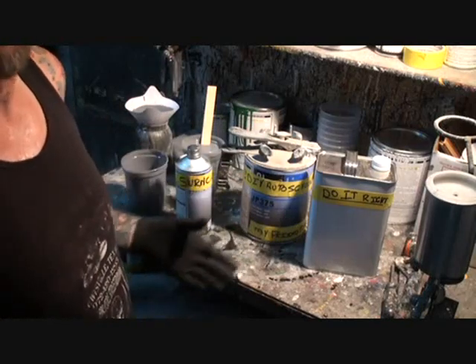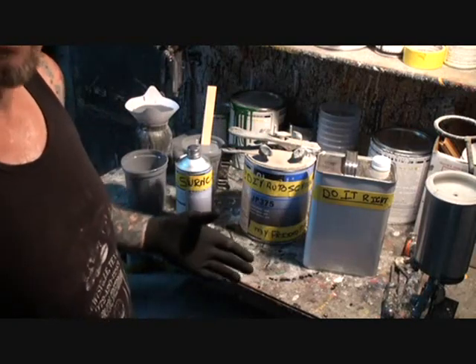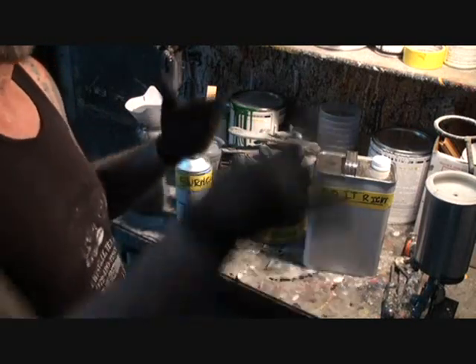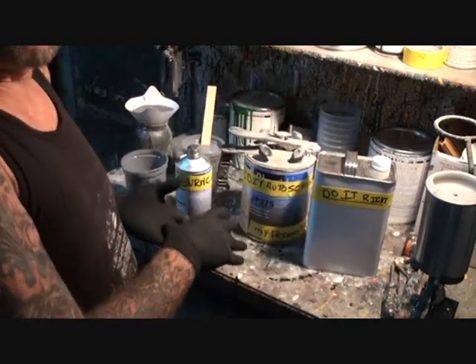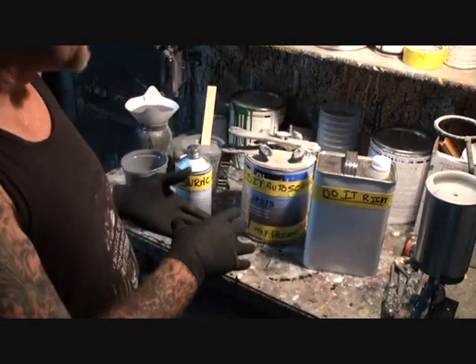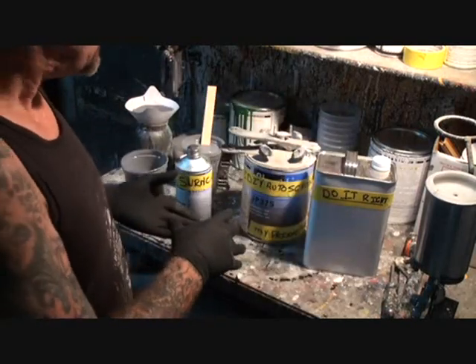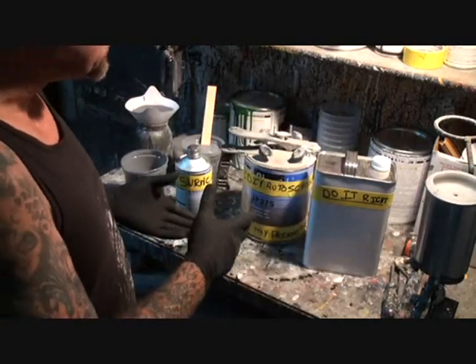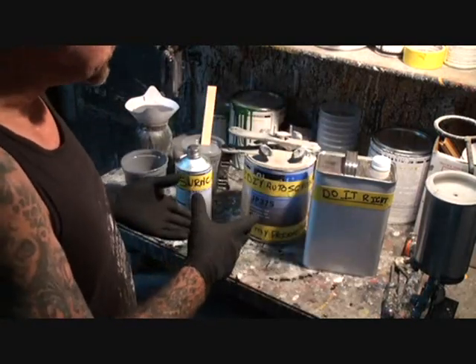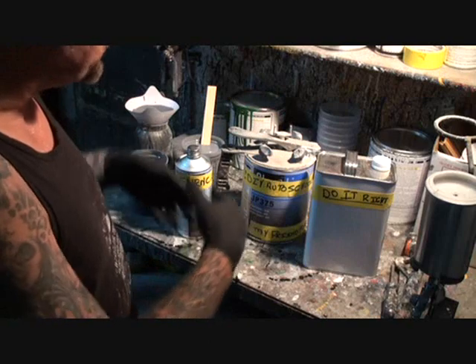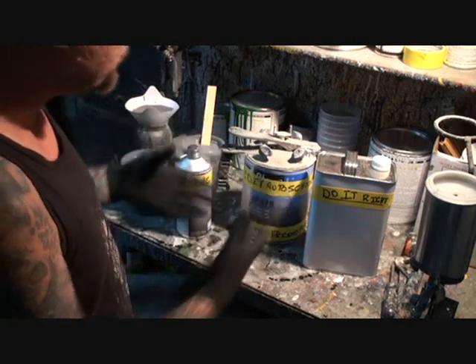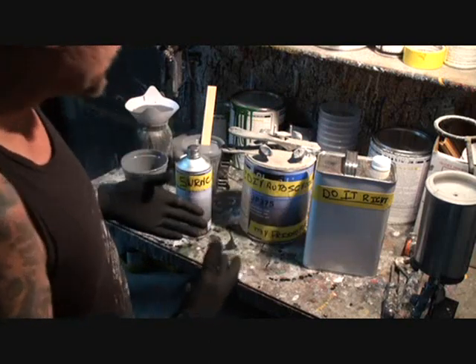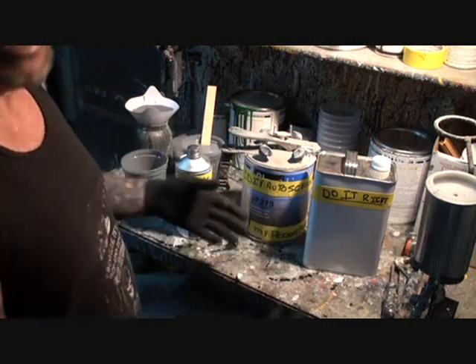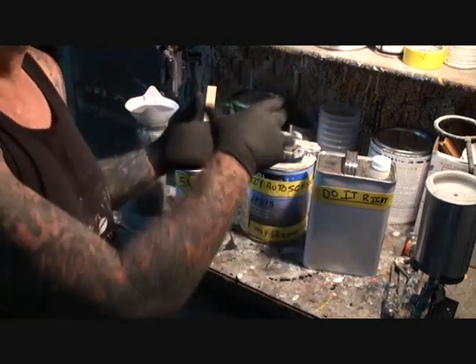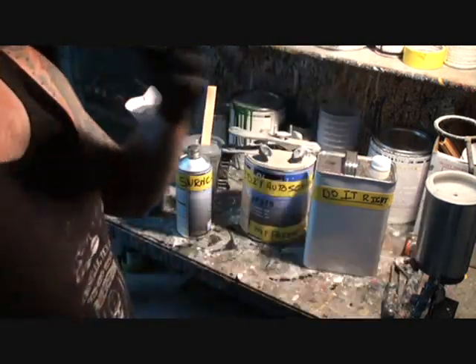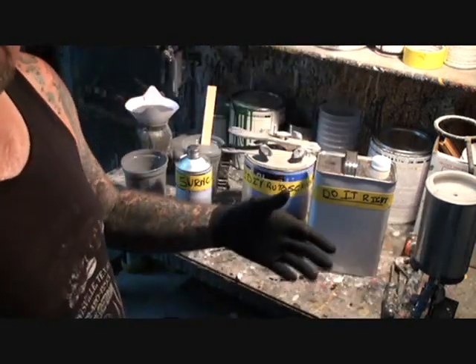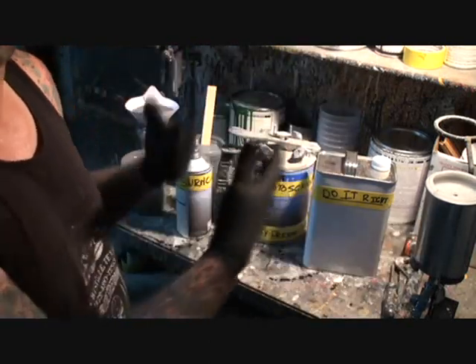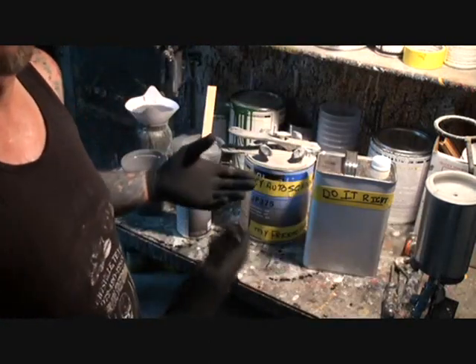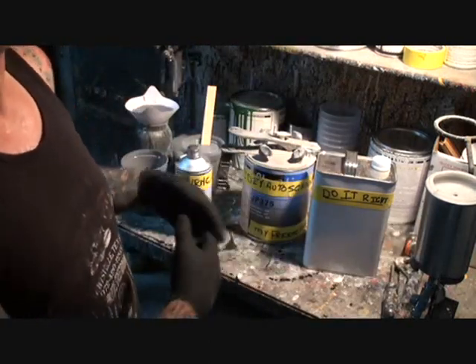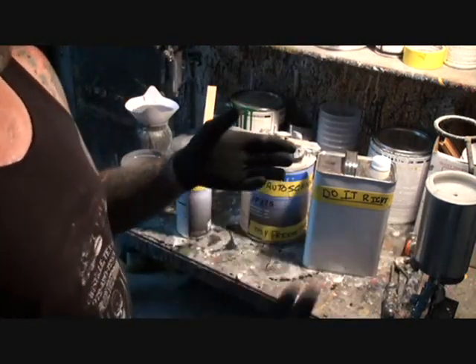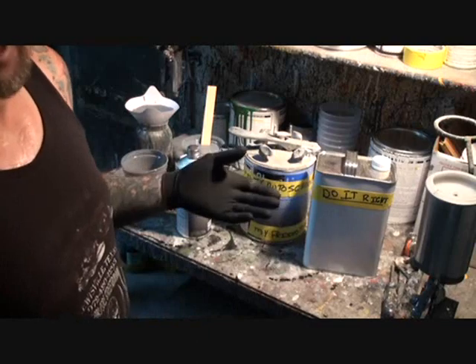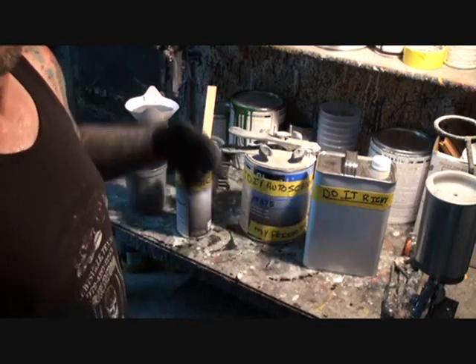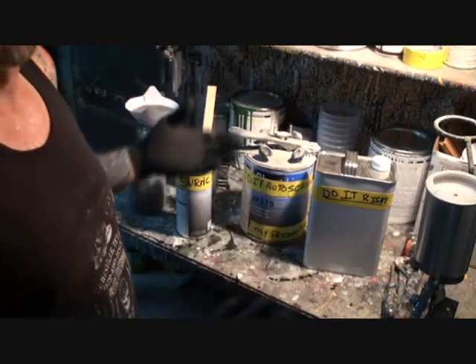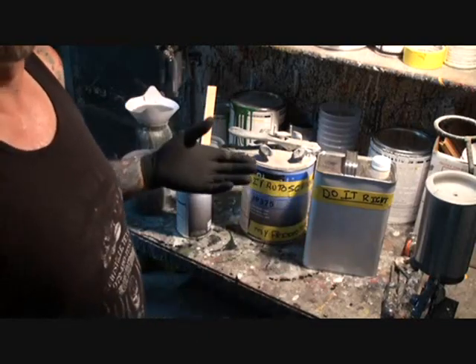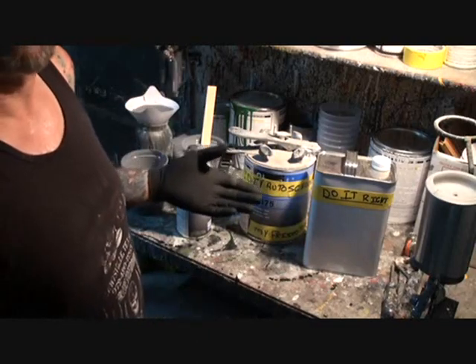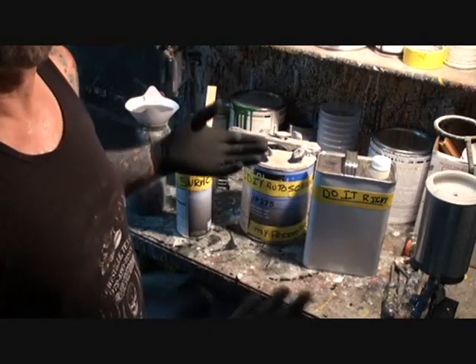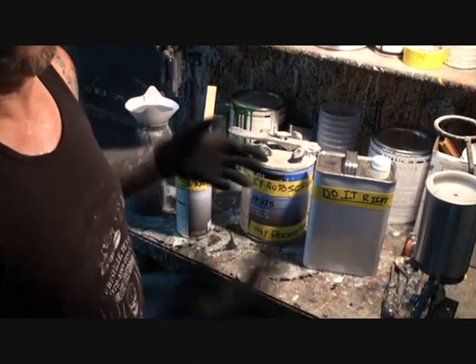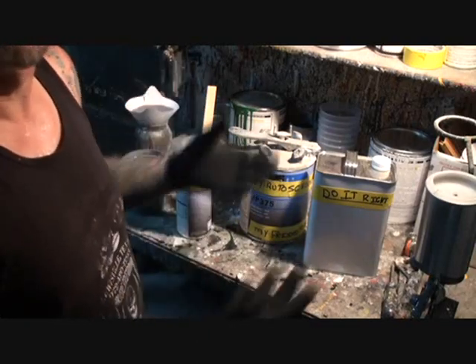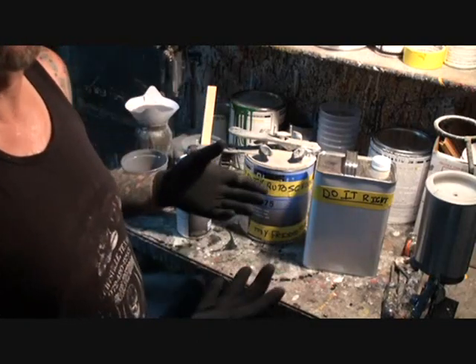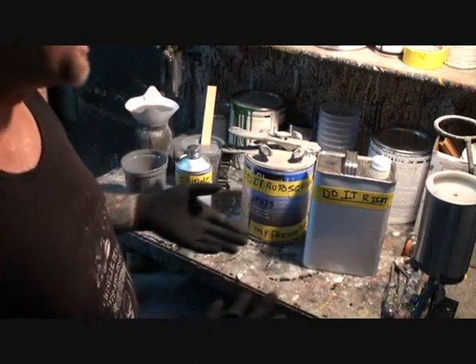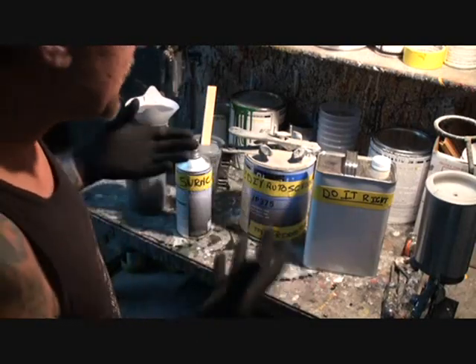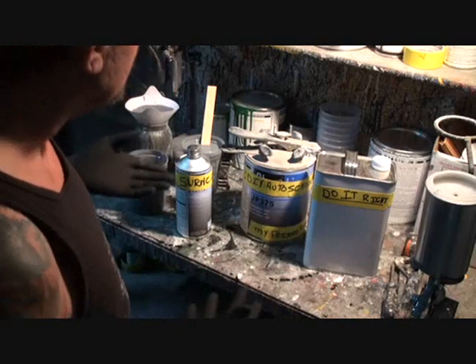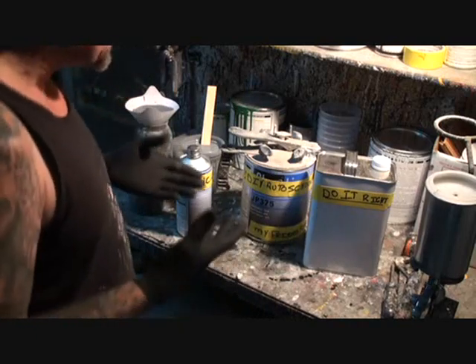Once we apply all the epoxy primer, we can go back and touch it — do our body work, take our time — and we don't have to worry about anything rusting out, rotting out, or getting surface rust from moisture.